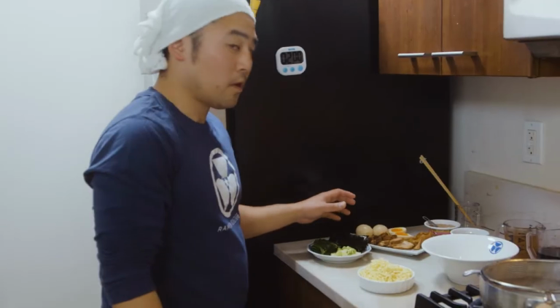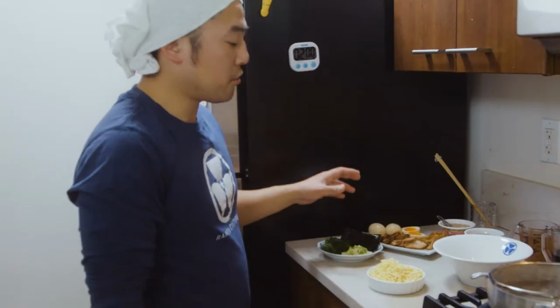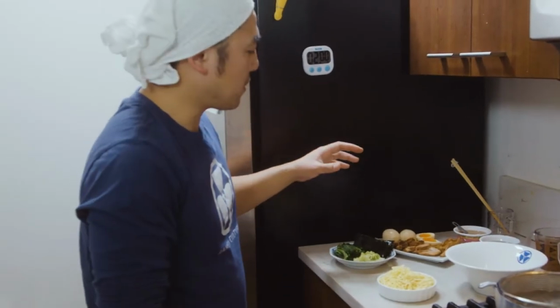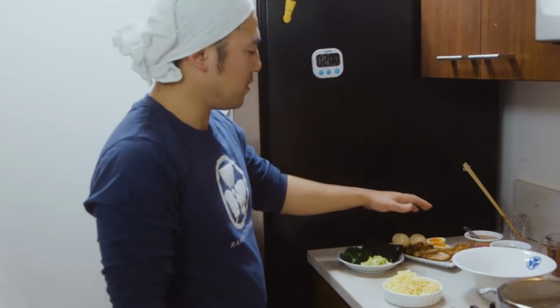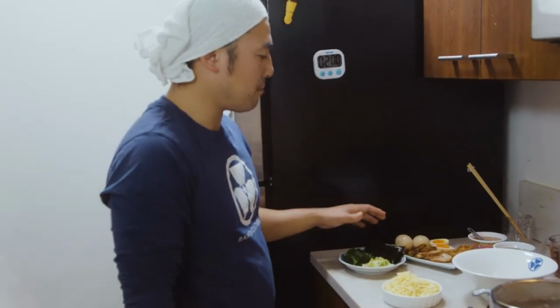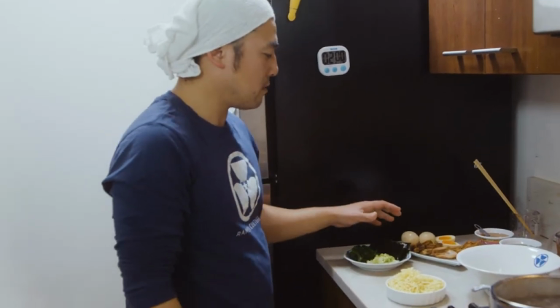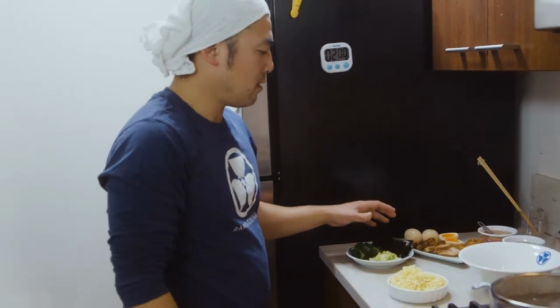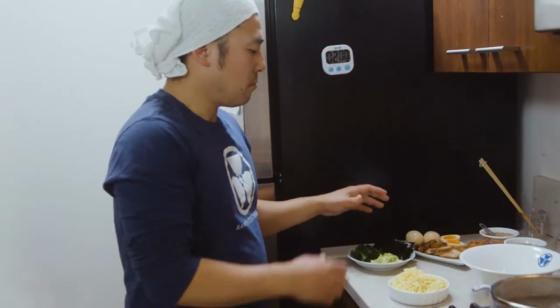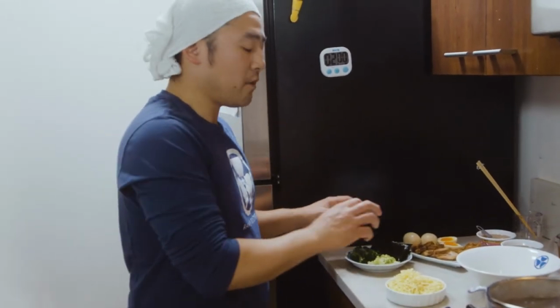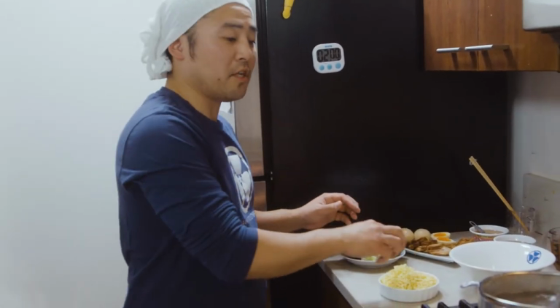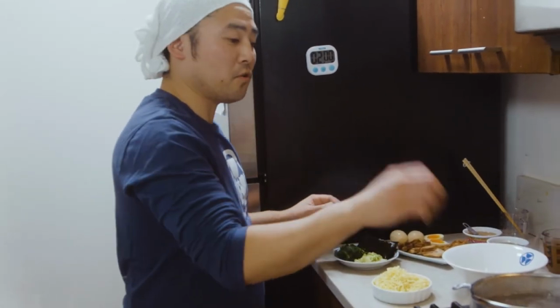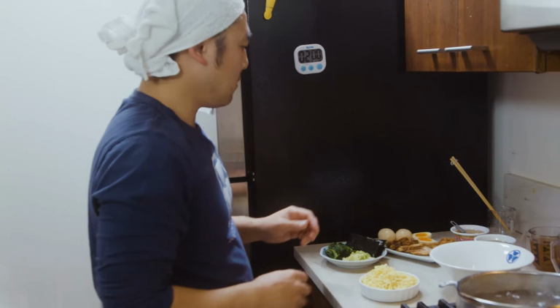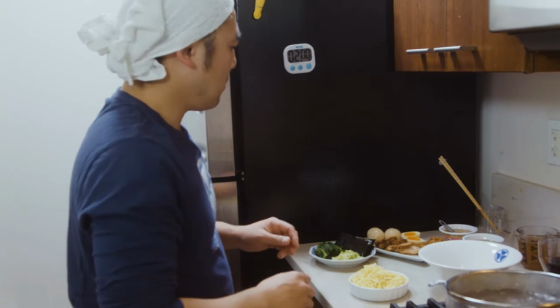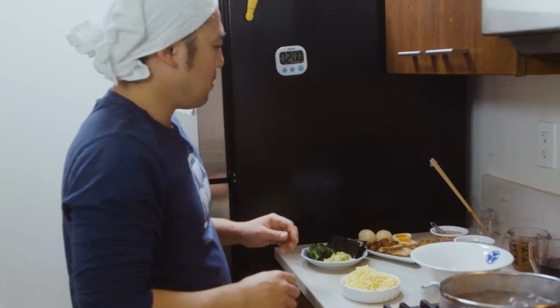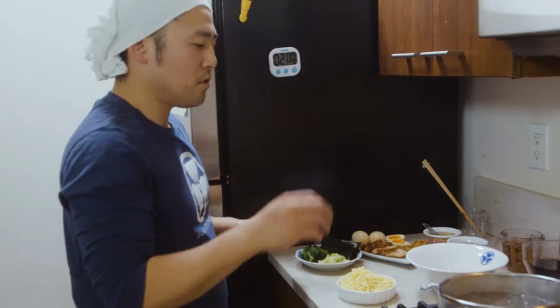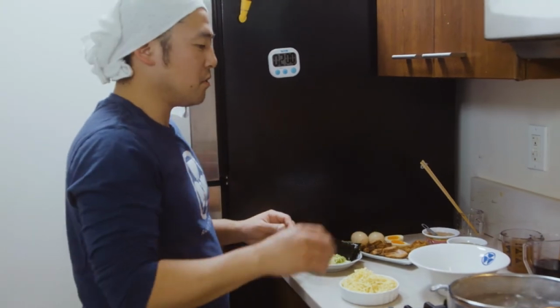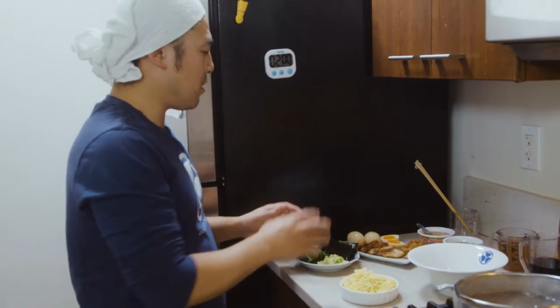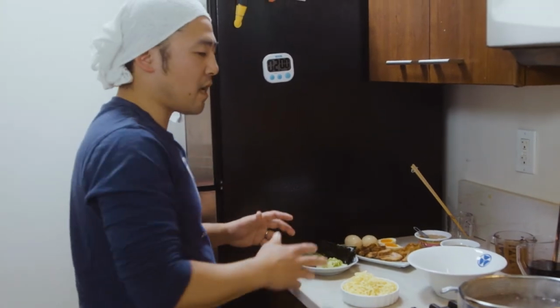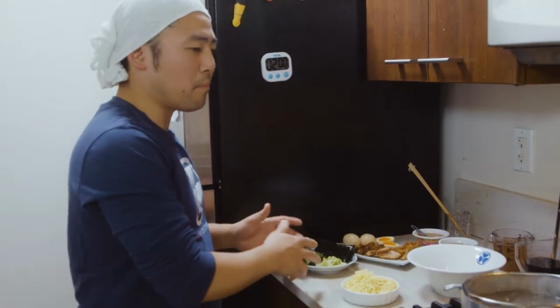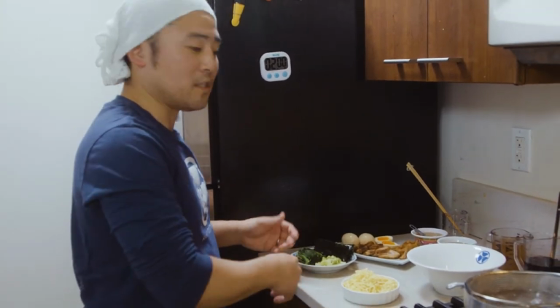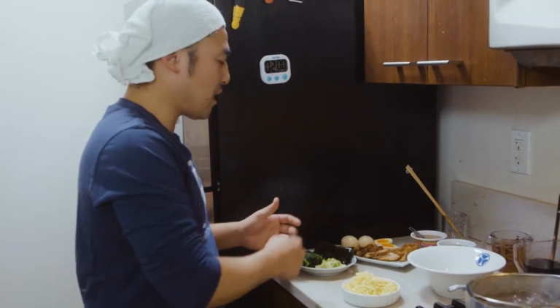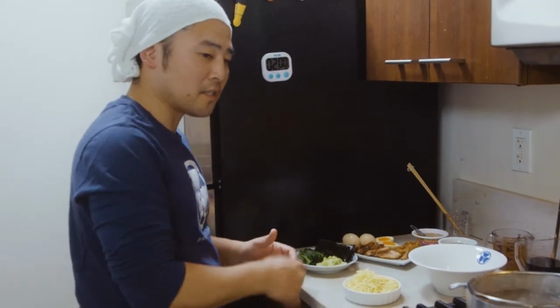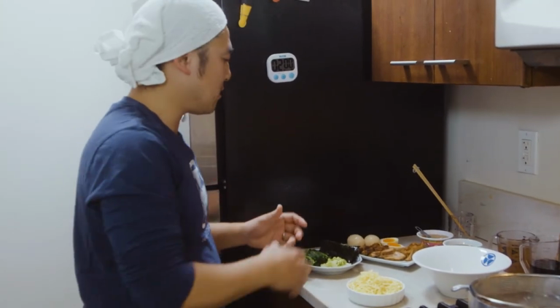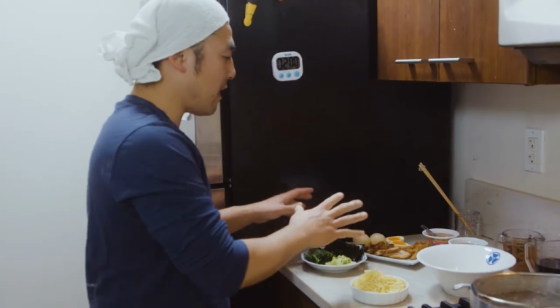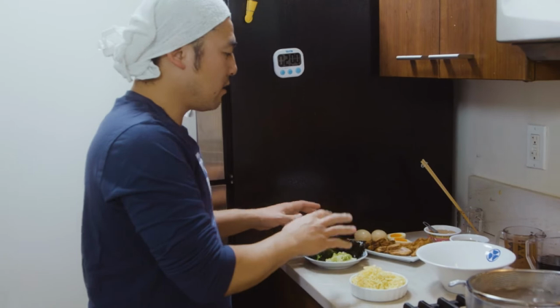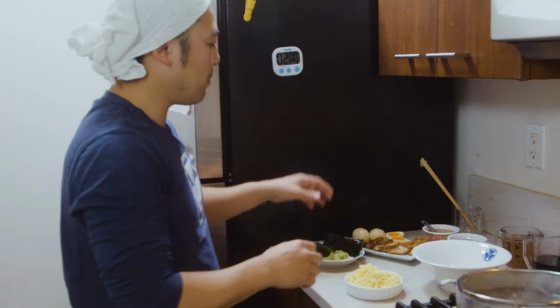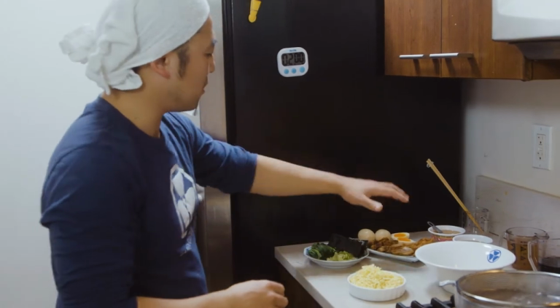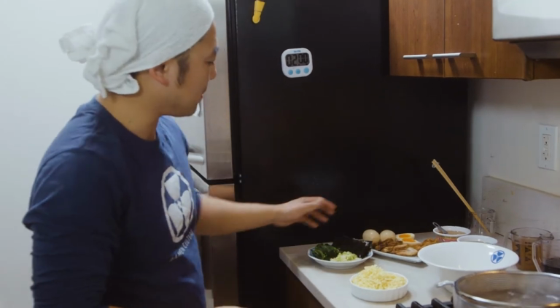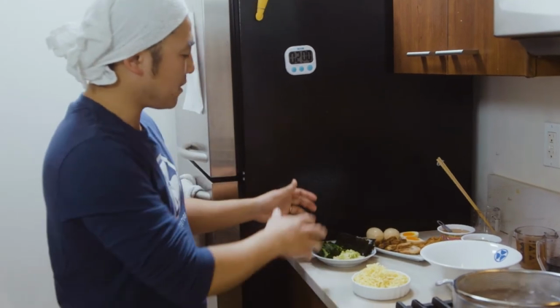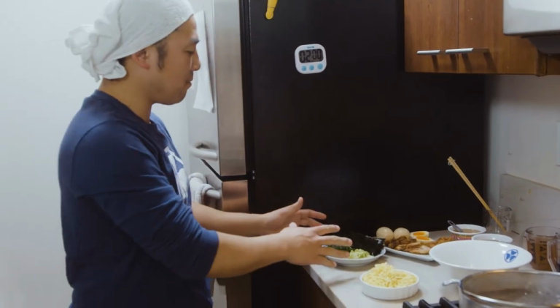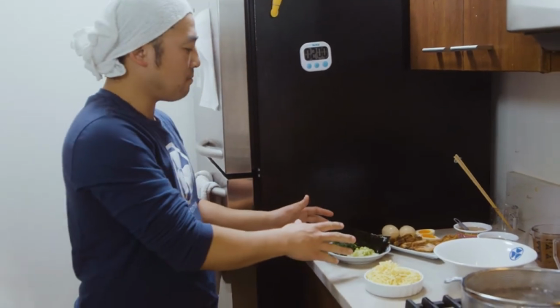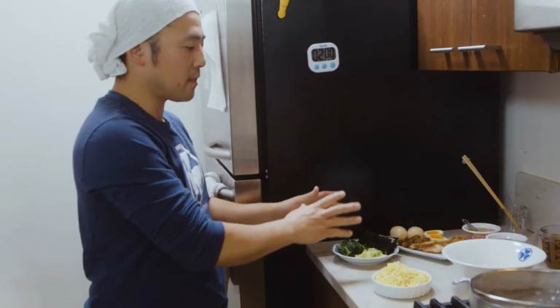I want to make sure we cover the toppings prior to putting the noodles in. Once you put the noodles in, there's no time to prep these things — no time to cut scallions, none of that. So you gotta make sure the toppings are already set up, just like this.